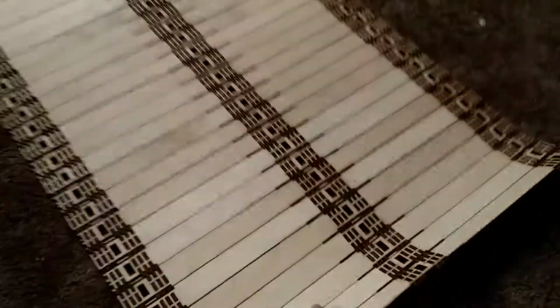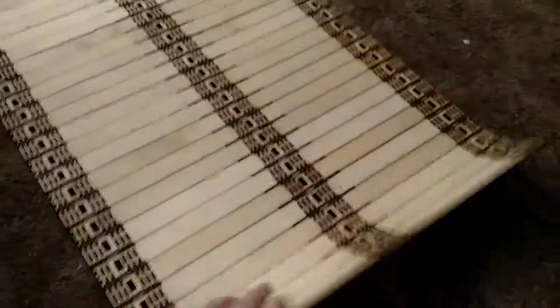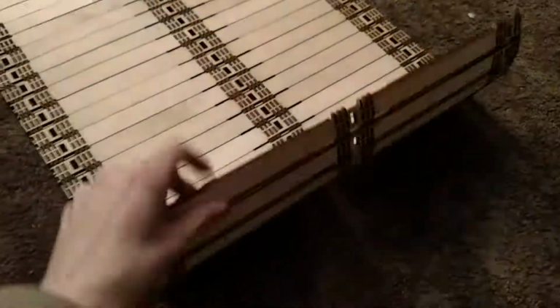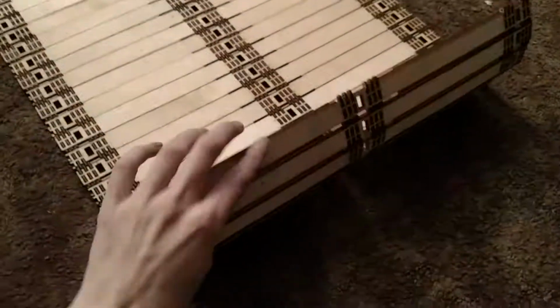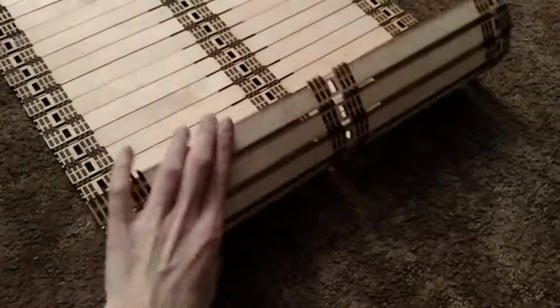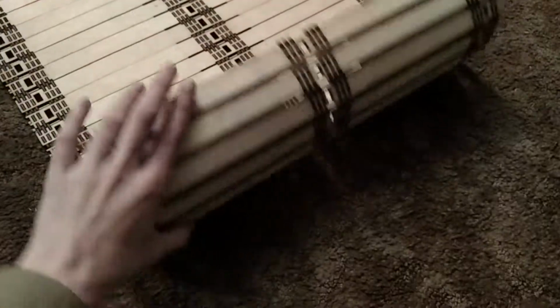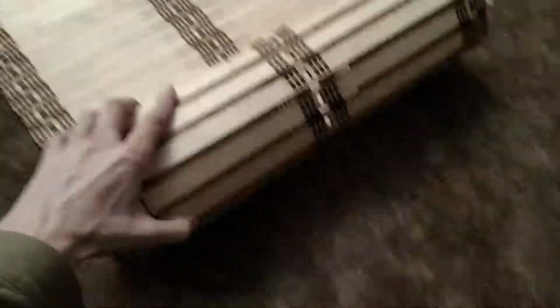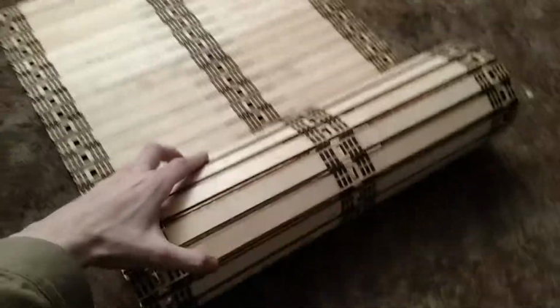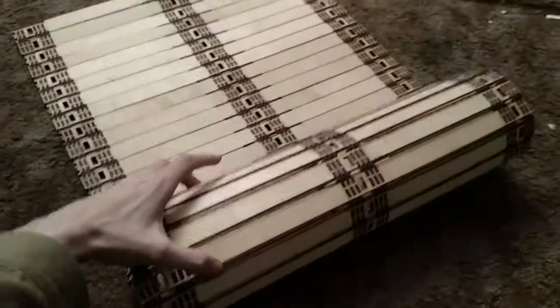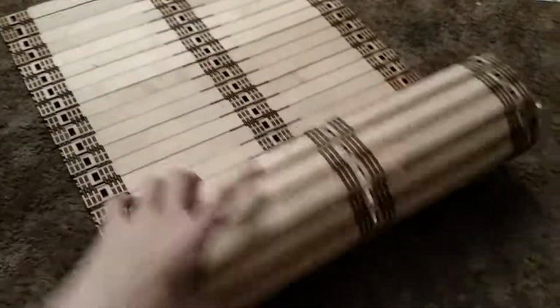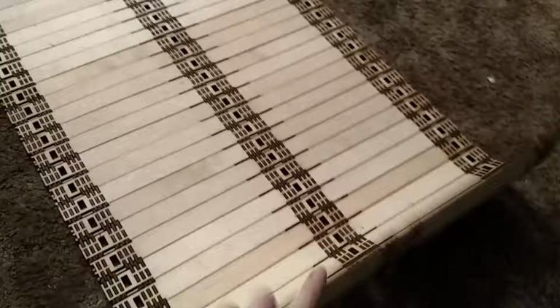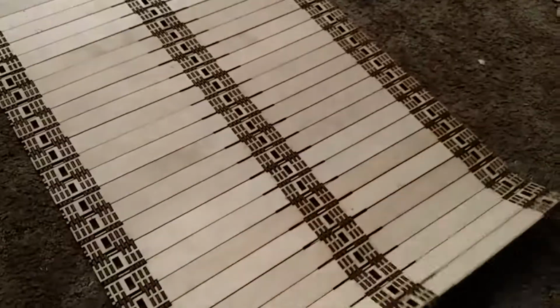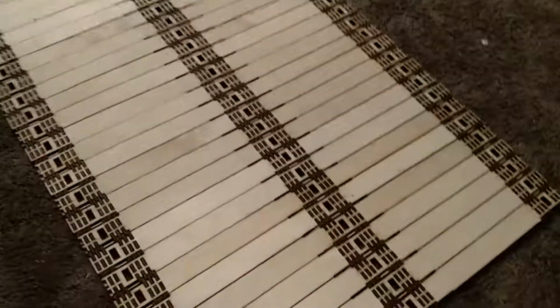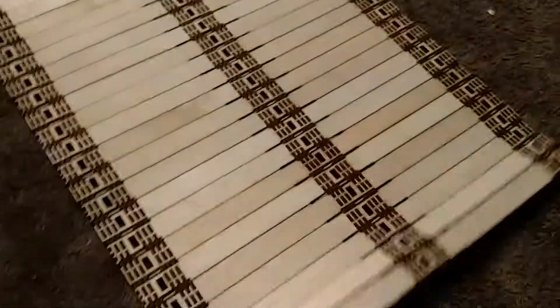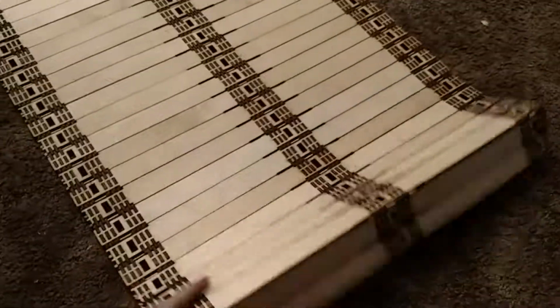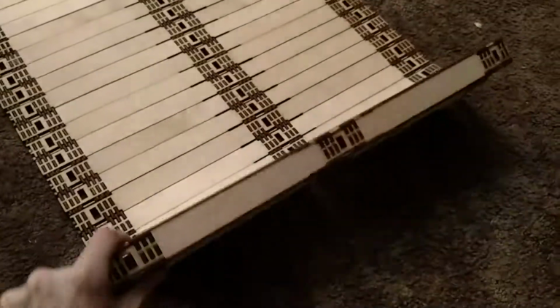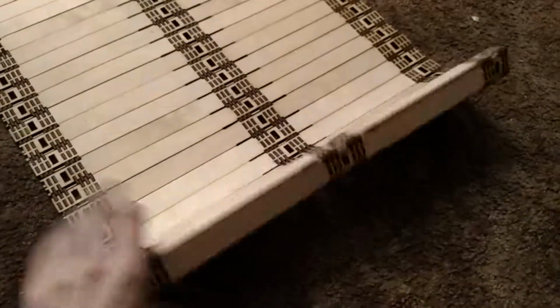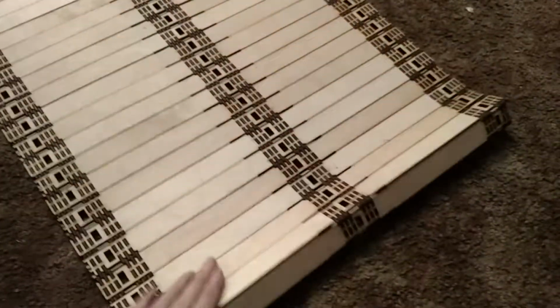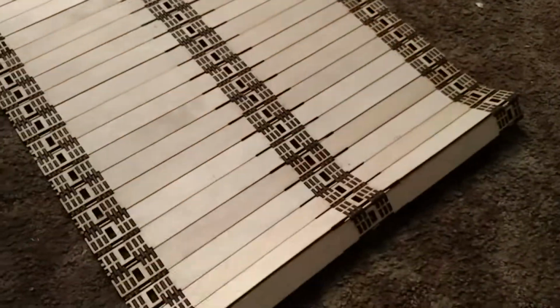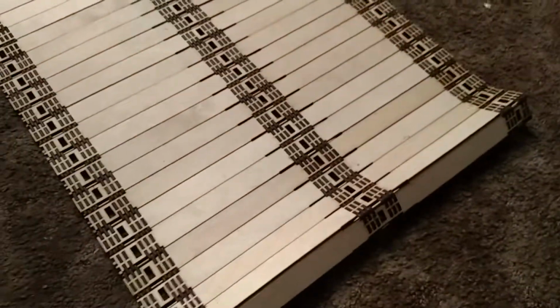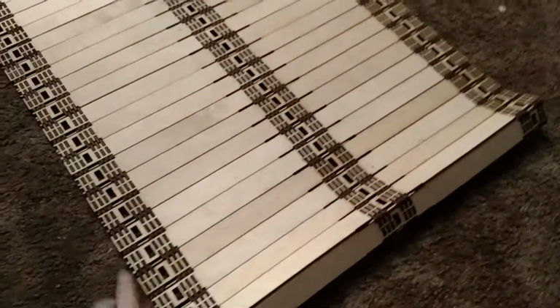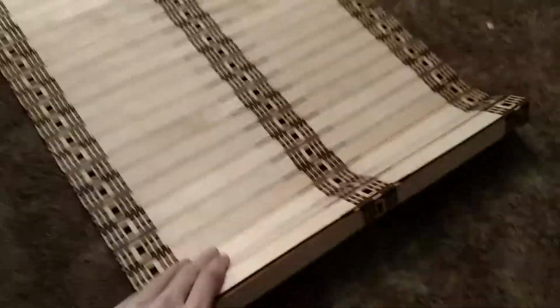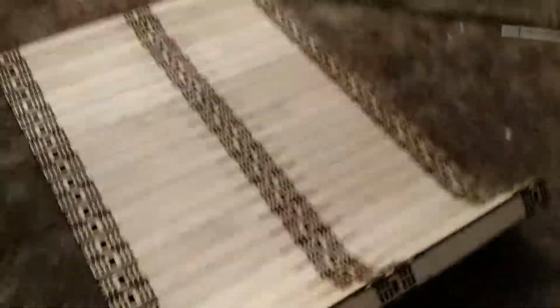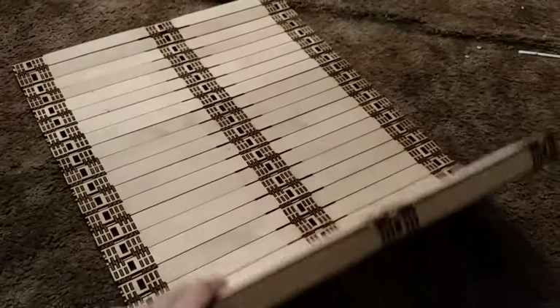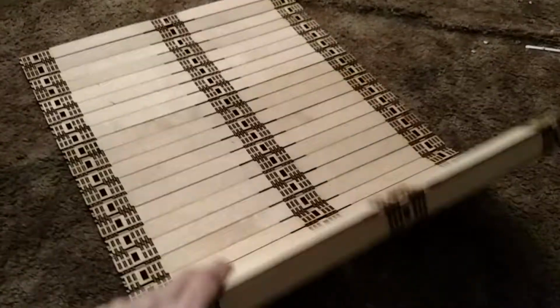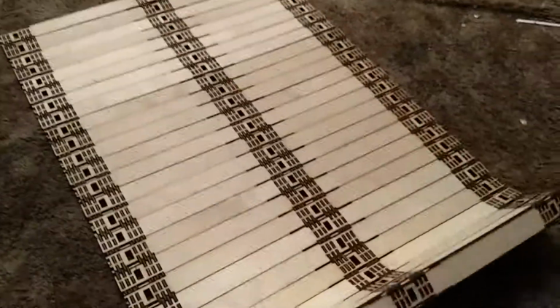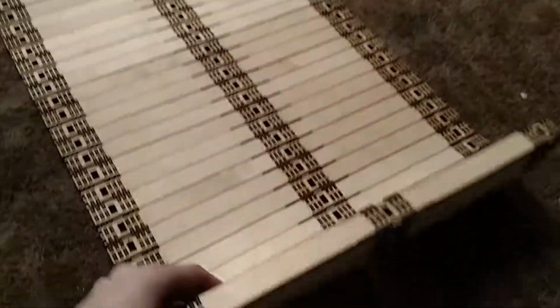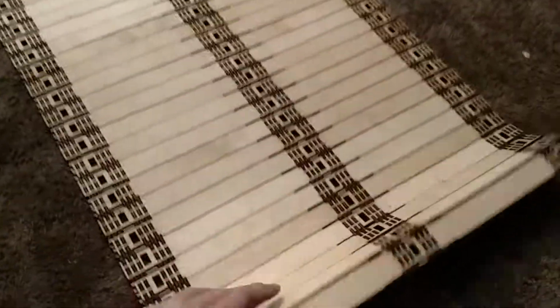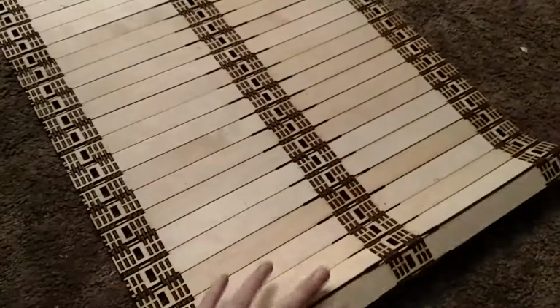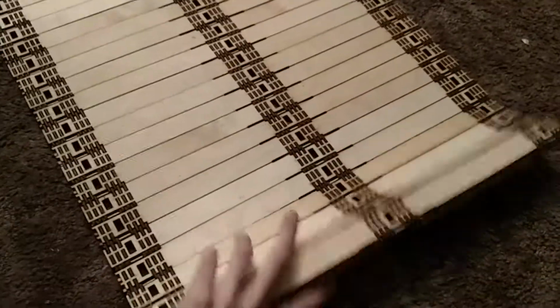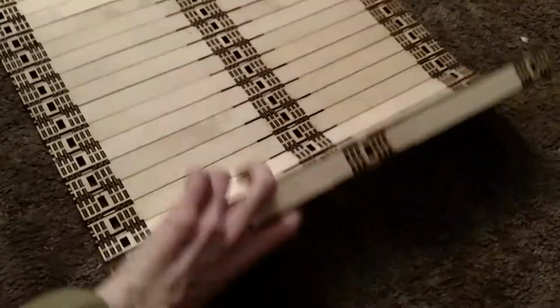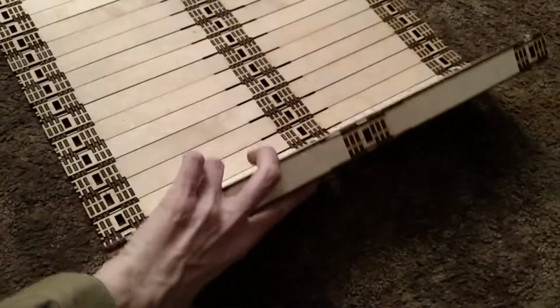So in this direction, that's the tightest radius it can bend to. However, in this direction, that is — and that's because of the way these are laid out.